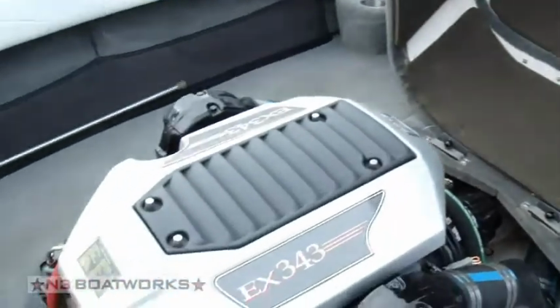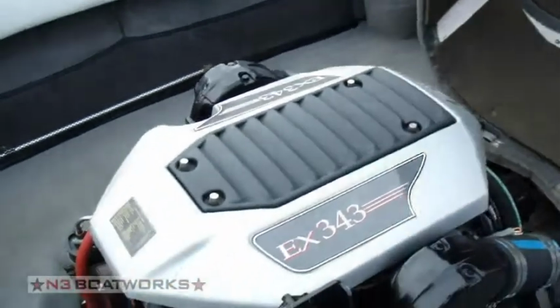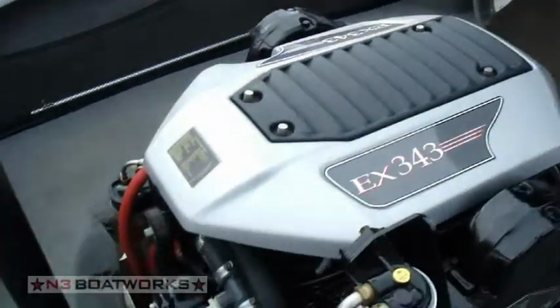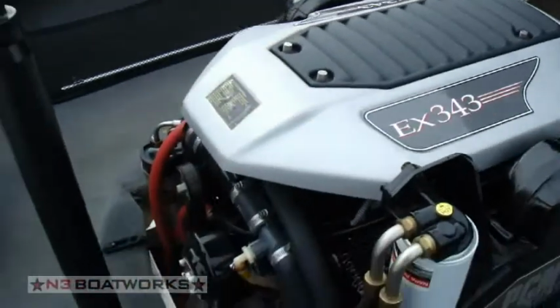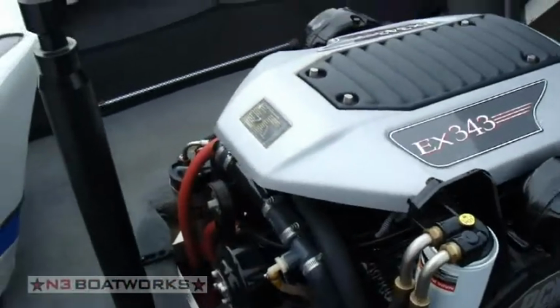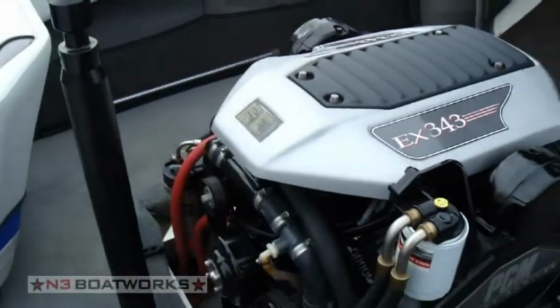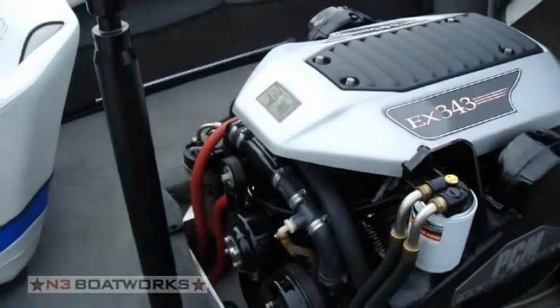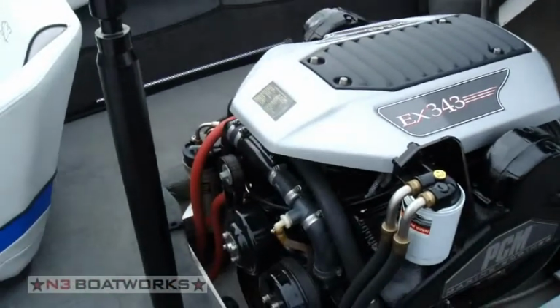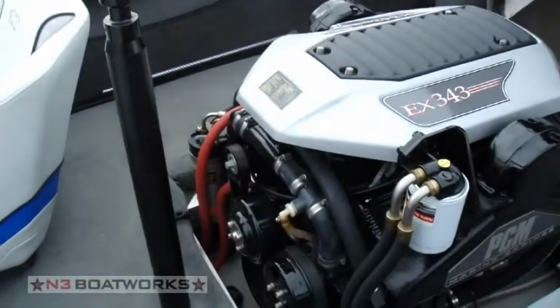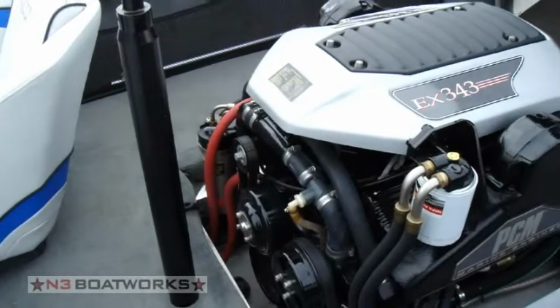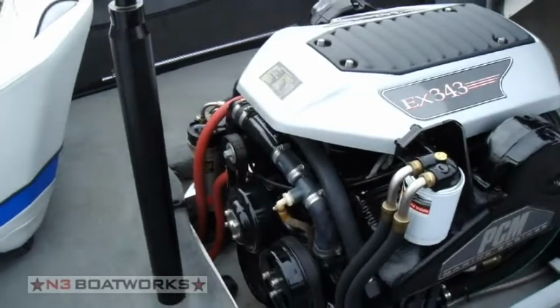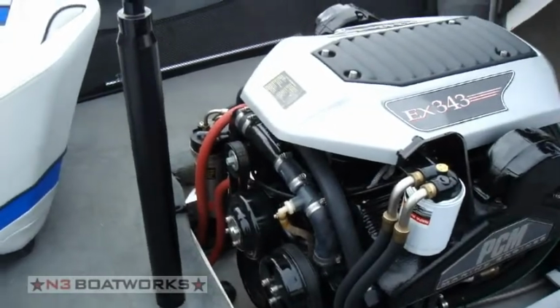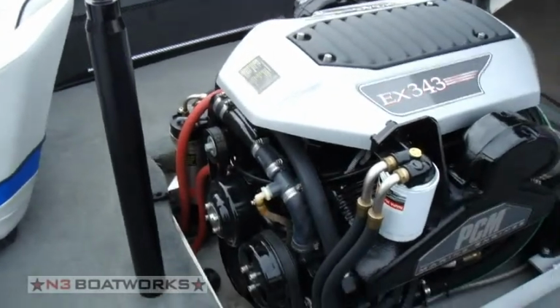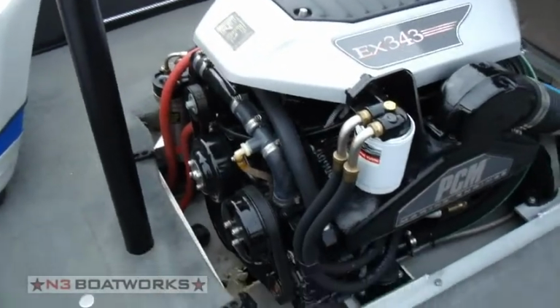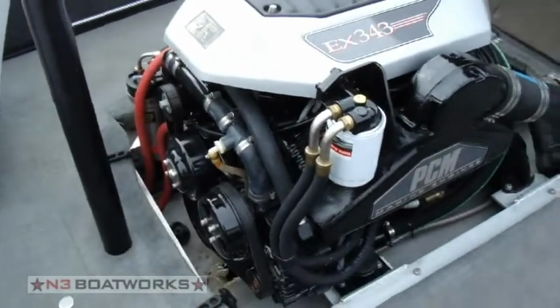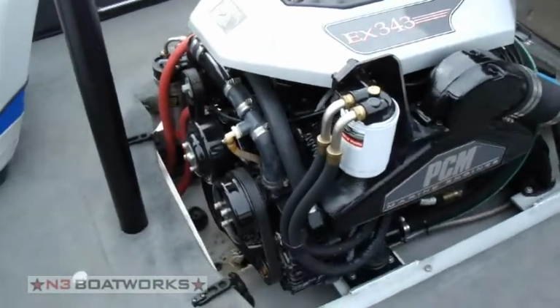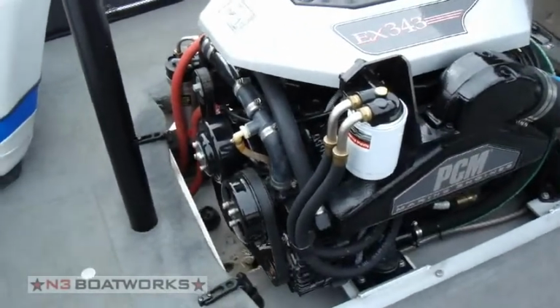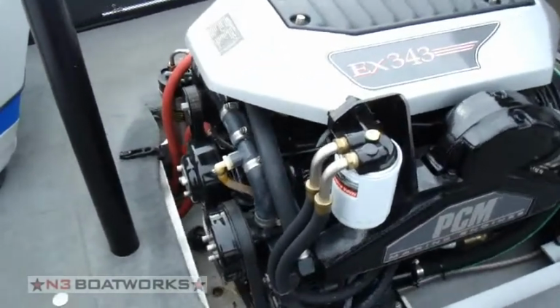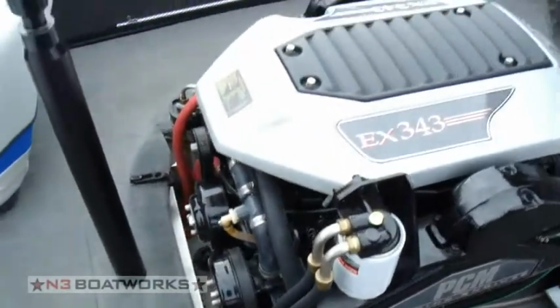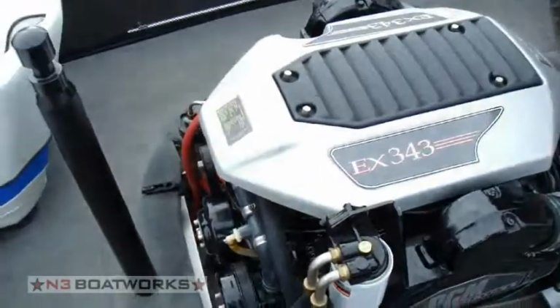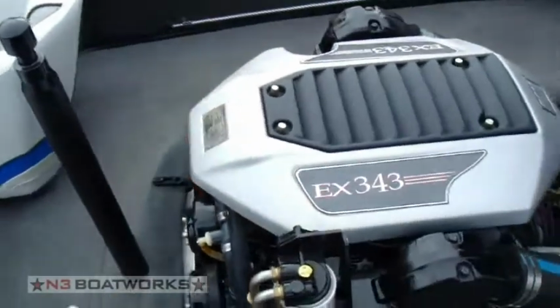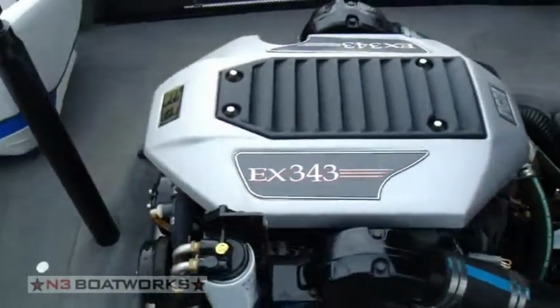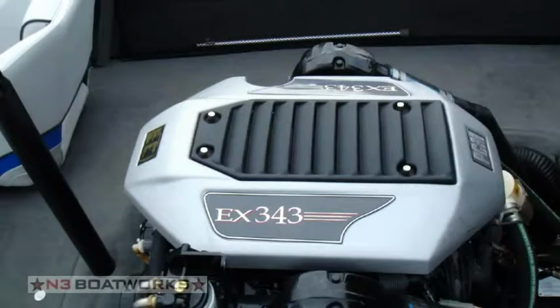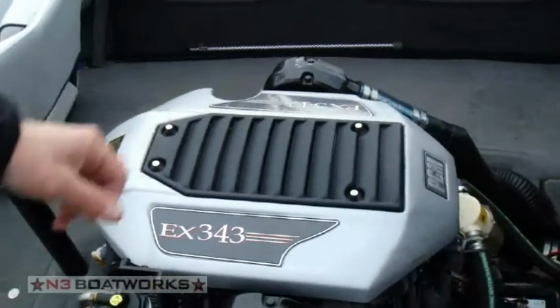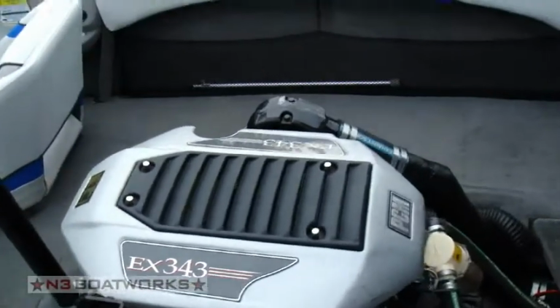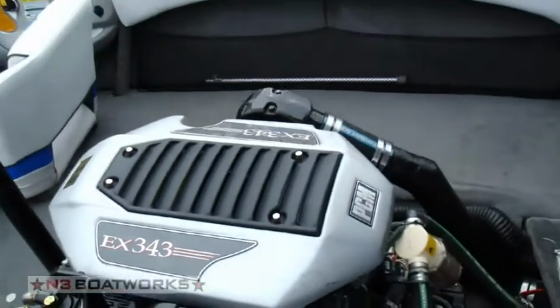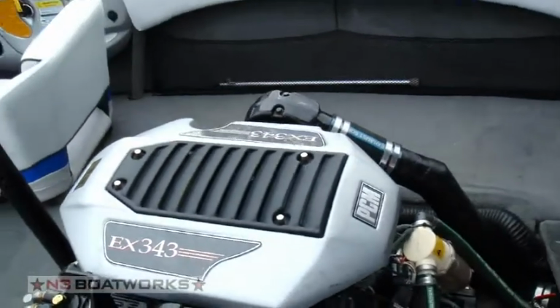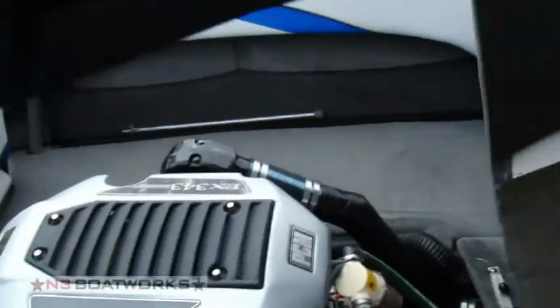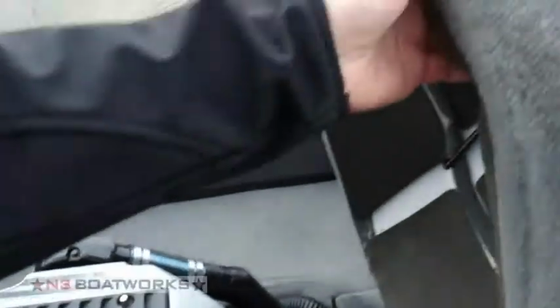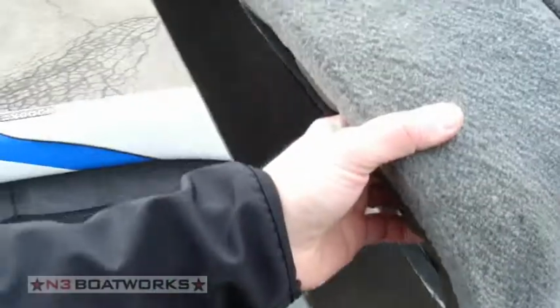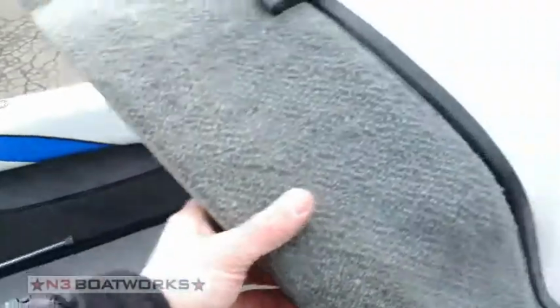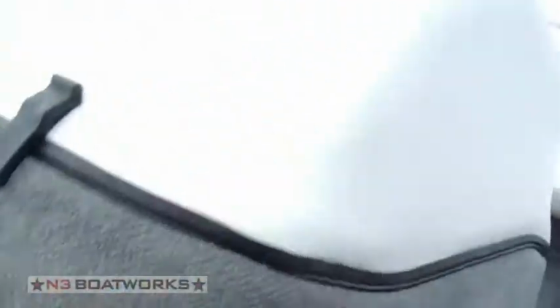EX343 — recent oil change, impeller, and fuel filter, and is in excellent condition. Boat also comes with a cover.